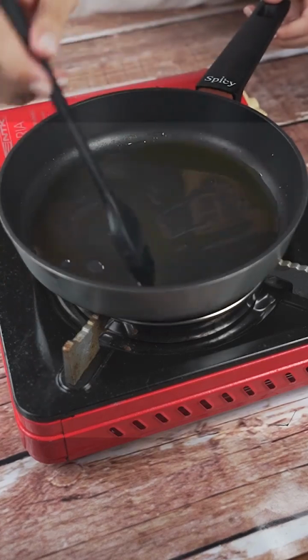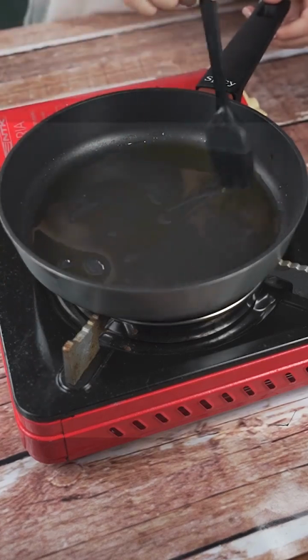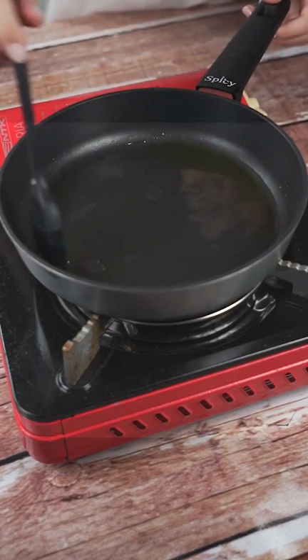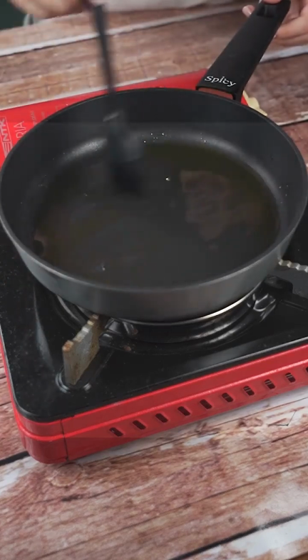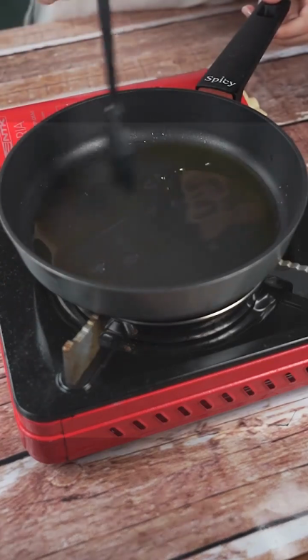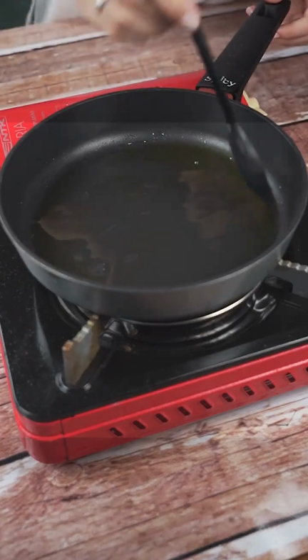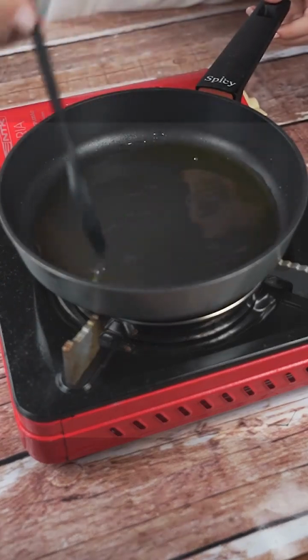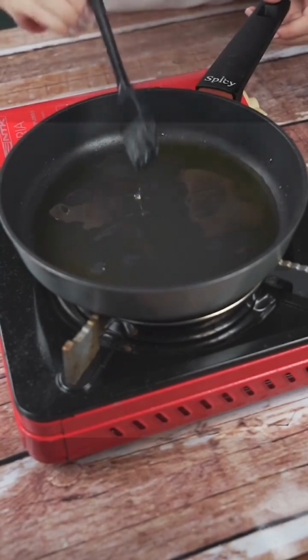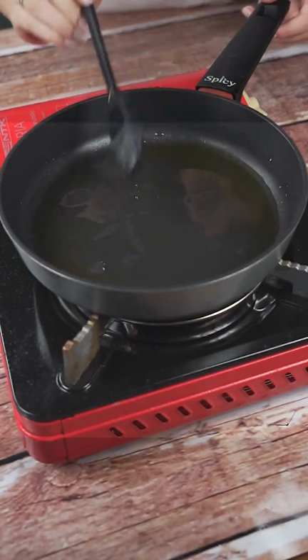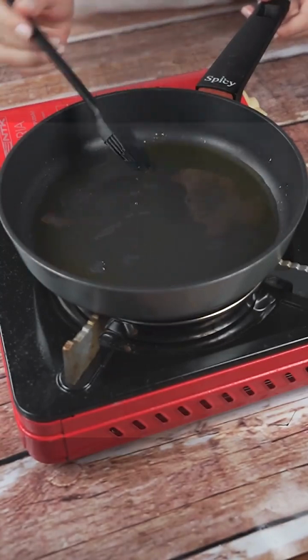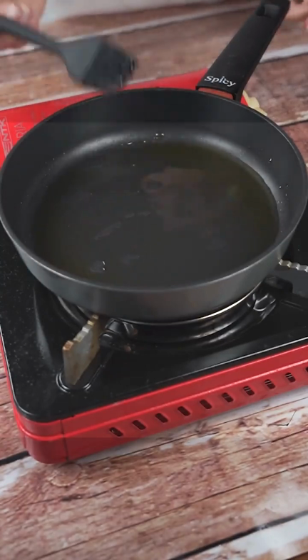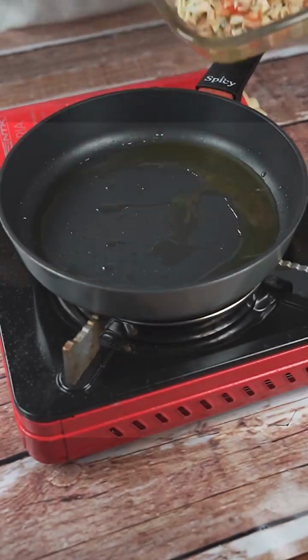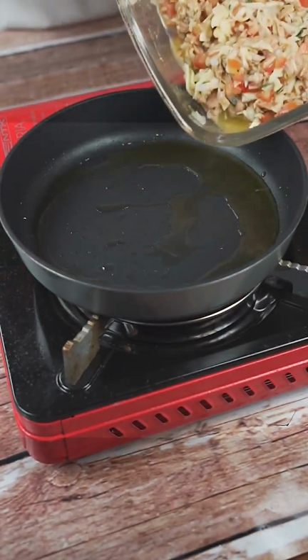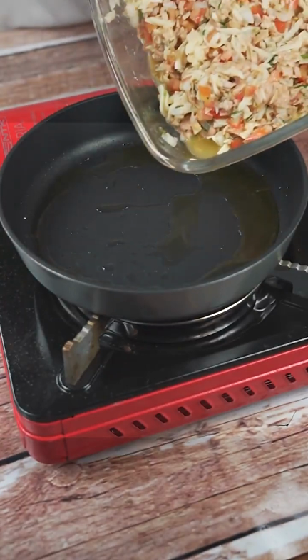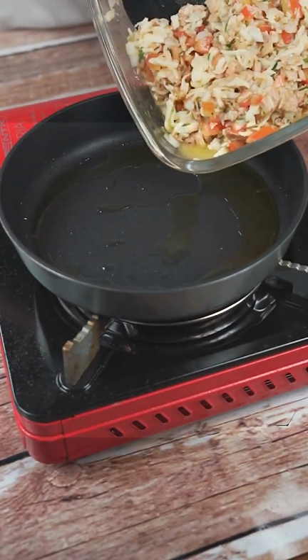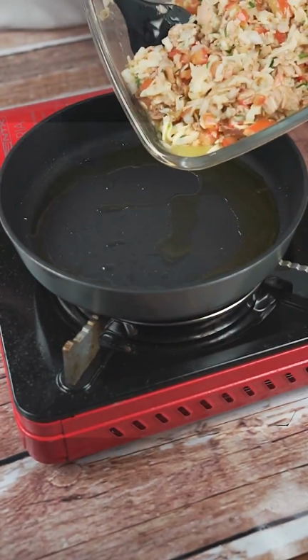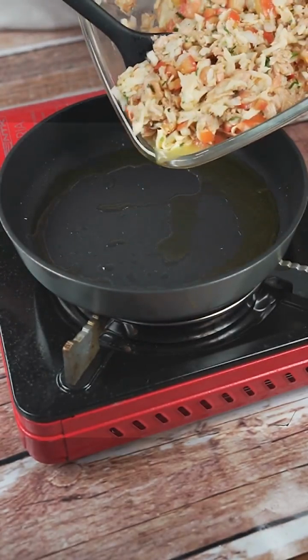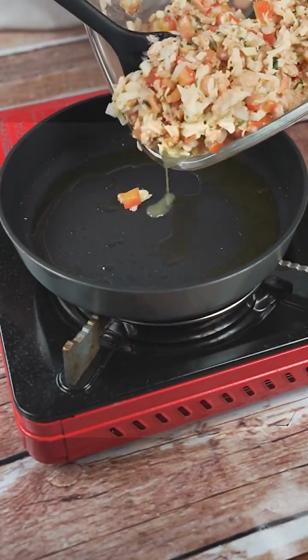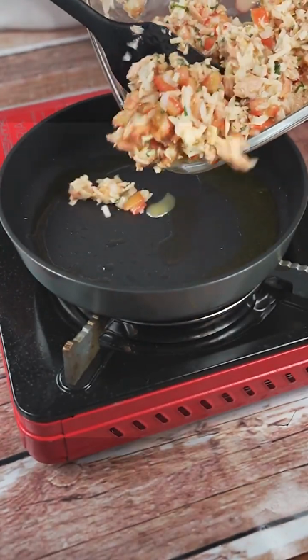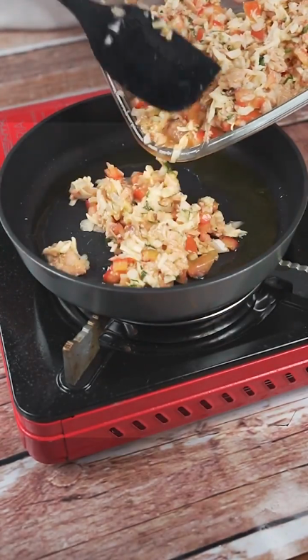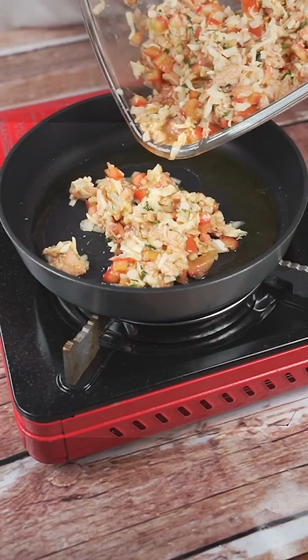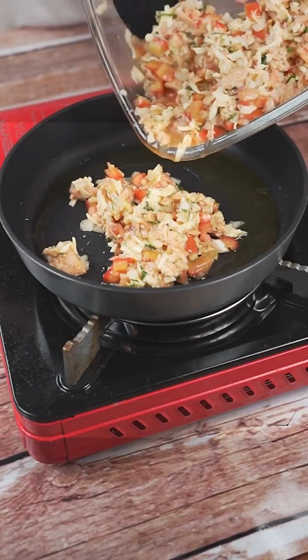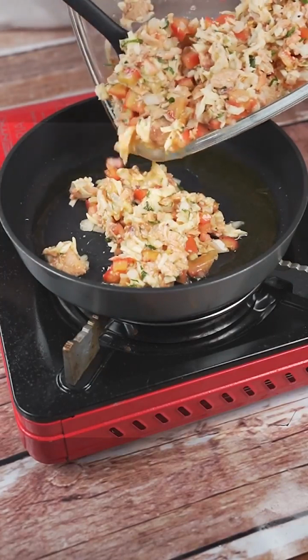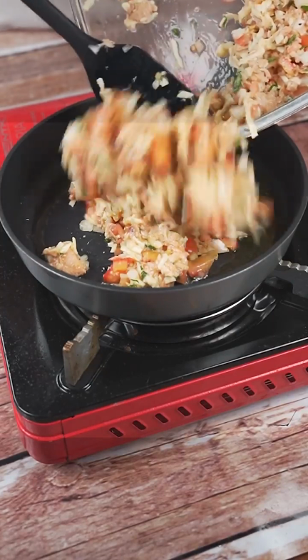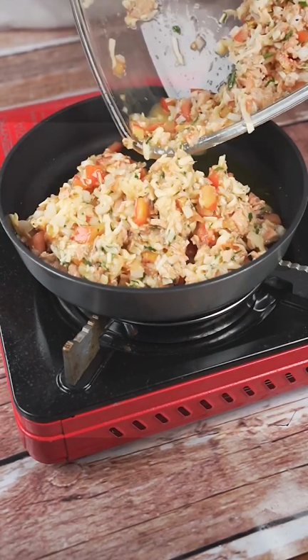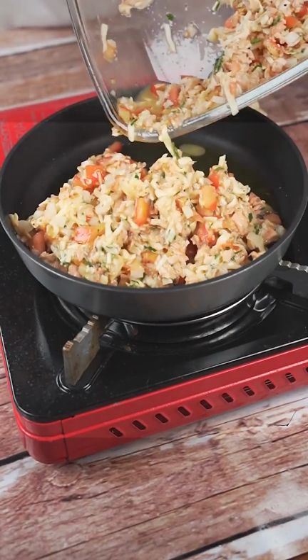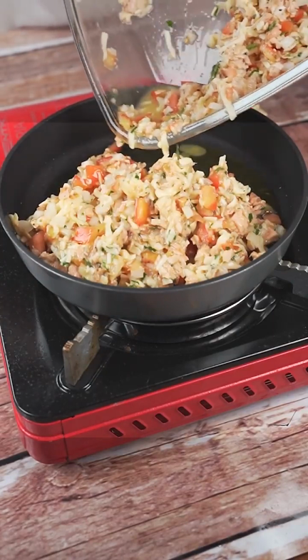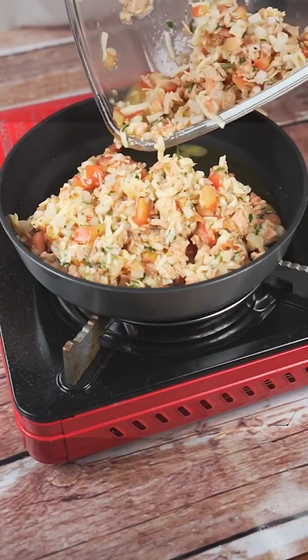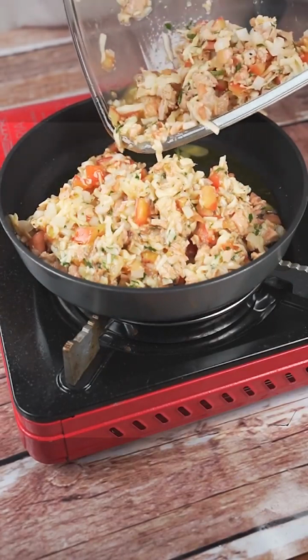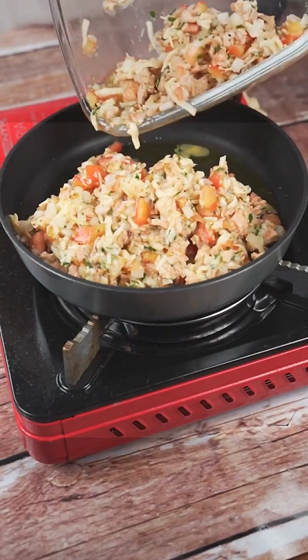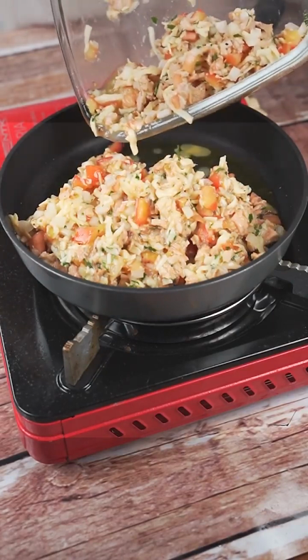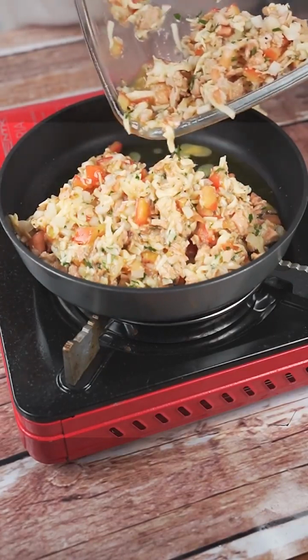Don't forget to tell me what is your favorite recipe of tuna, tomato and egg — I would love to know. With the frying pan preheated, I will add our recipe and with the help of a spatula, I will arrange it to fill the entire pan.